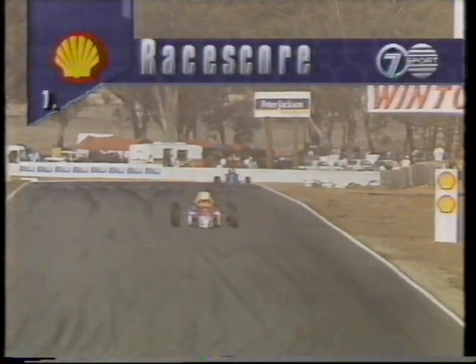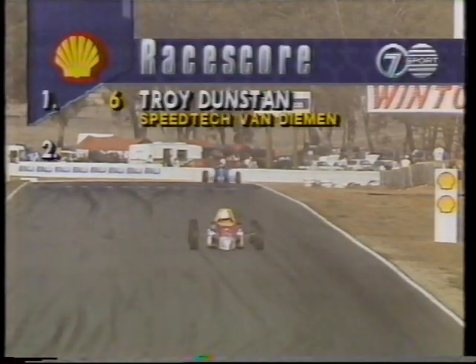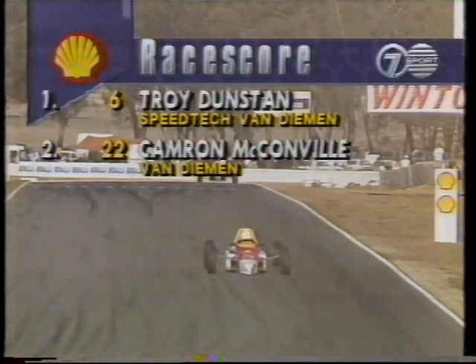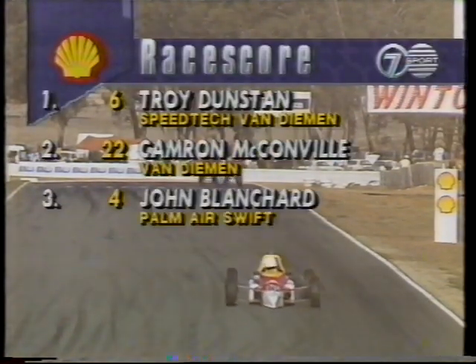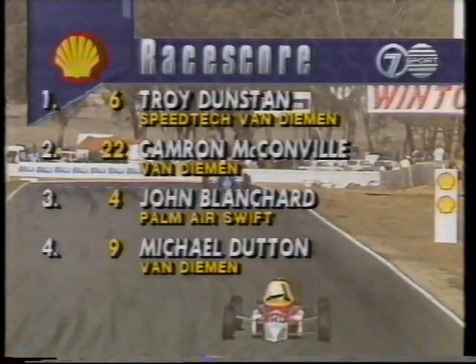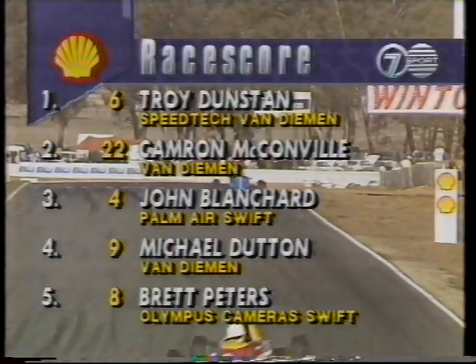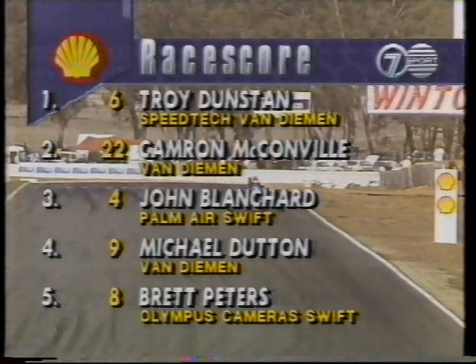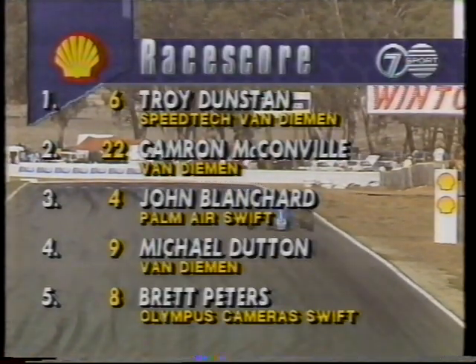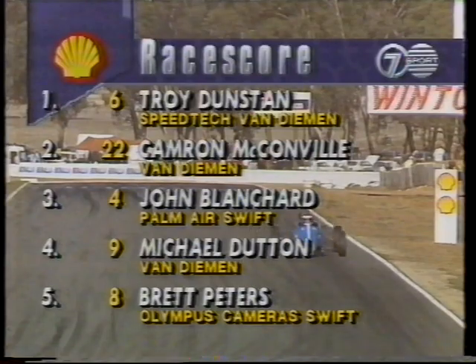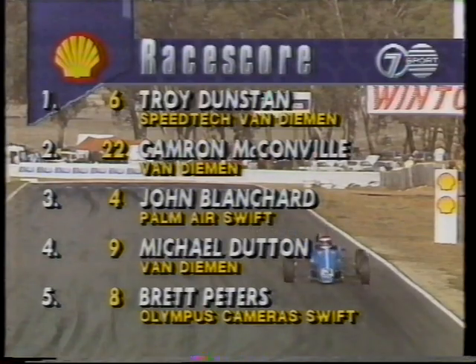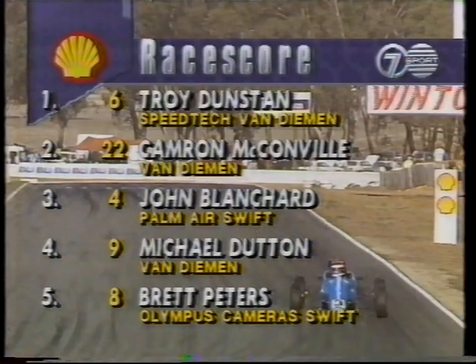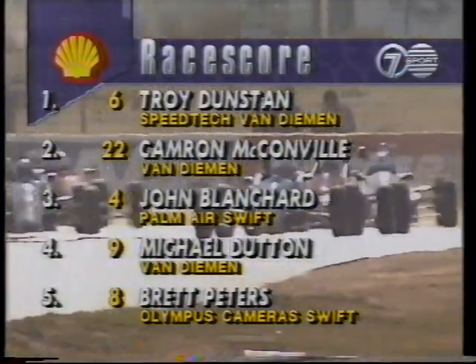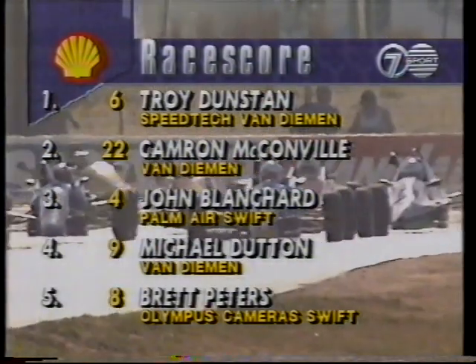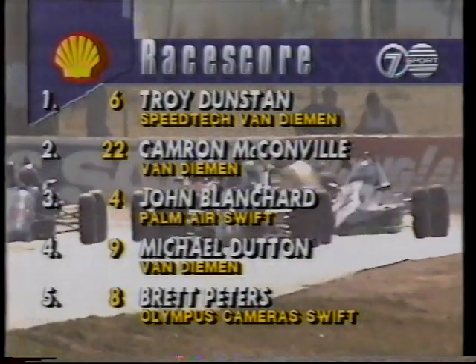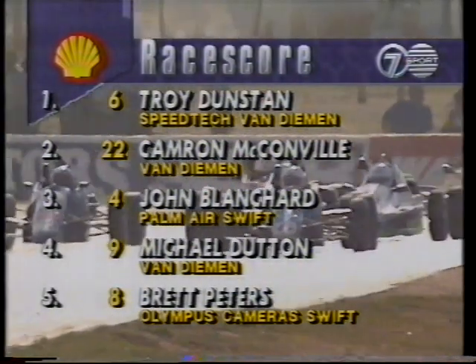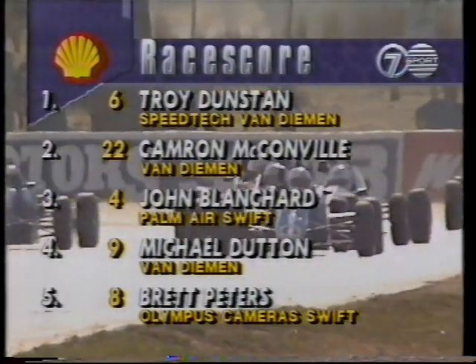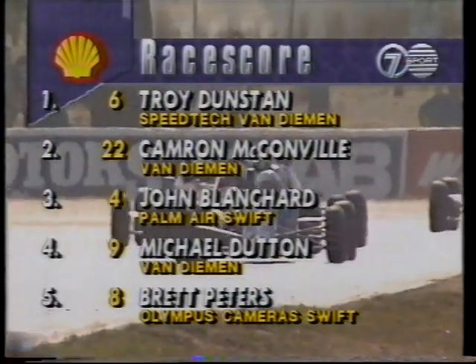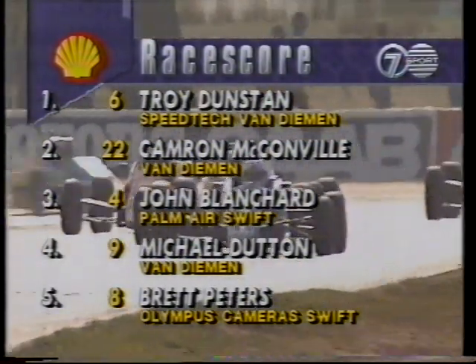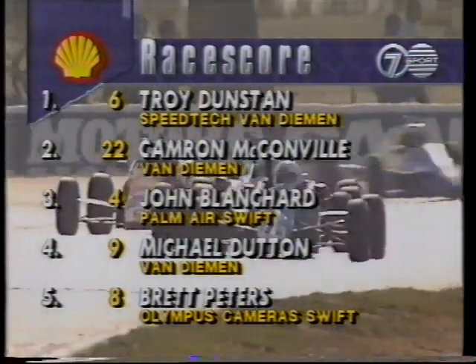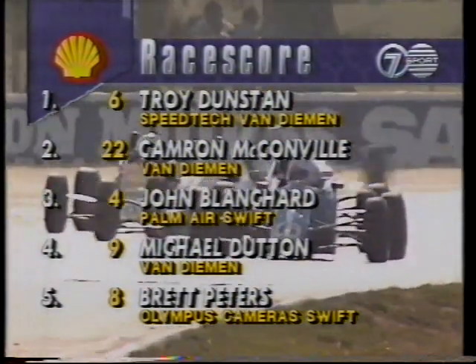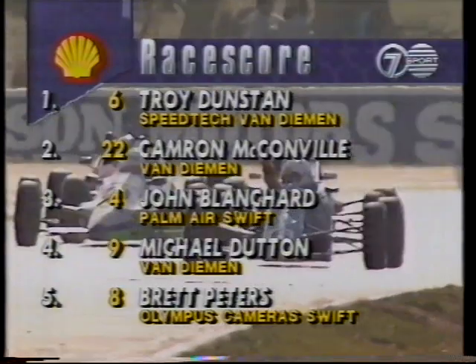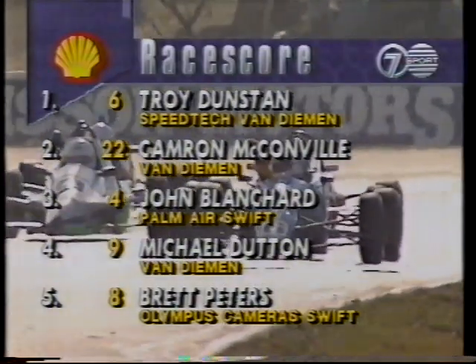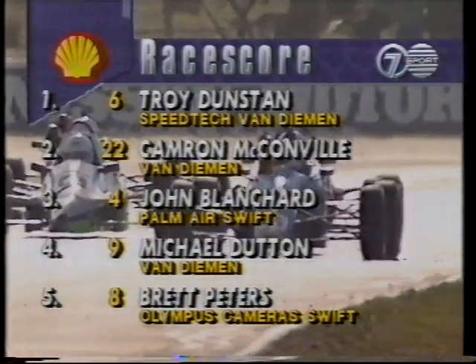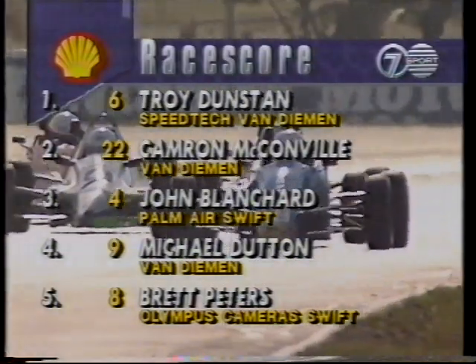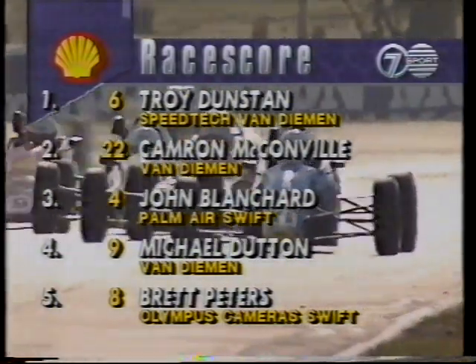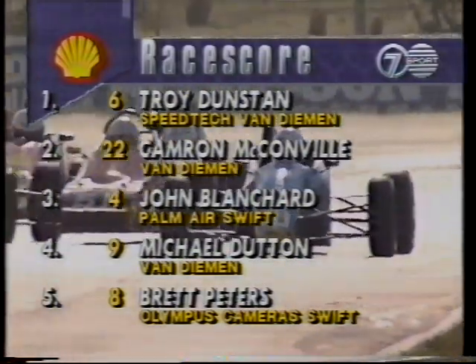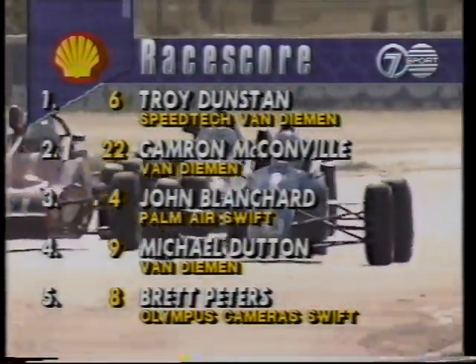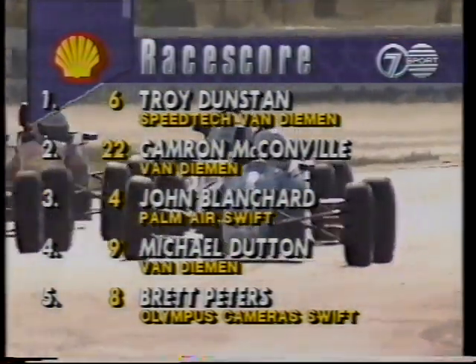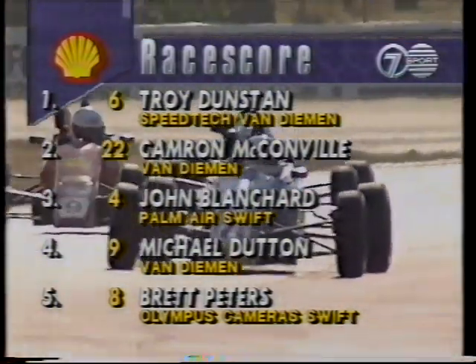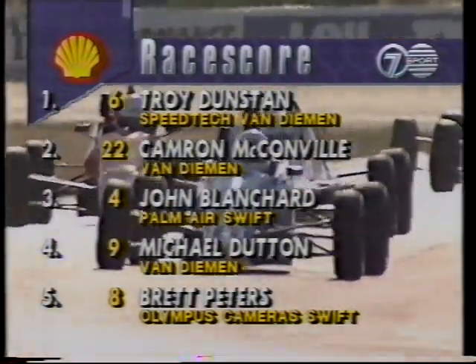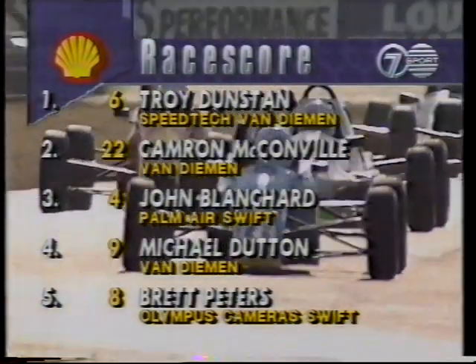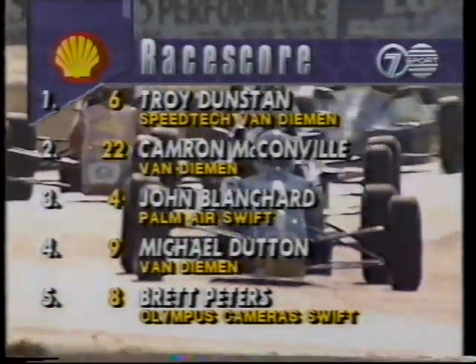Let's check them out on our Shell race score. Troy Dunstan the winner. Cameron McConville — great drive for second from the 17-year-old. John Blanchard third. Michael Dutton fourth. And Brett Peters rounding out the five. And when we return, it's time for the Tourers.